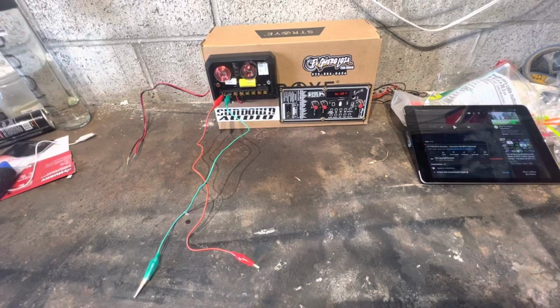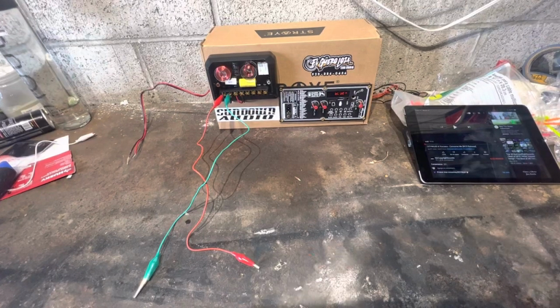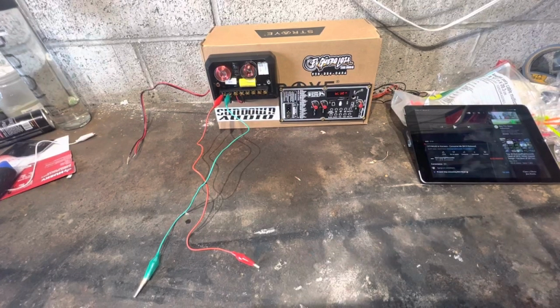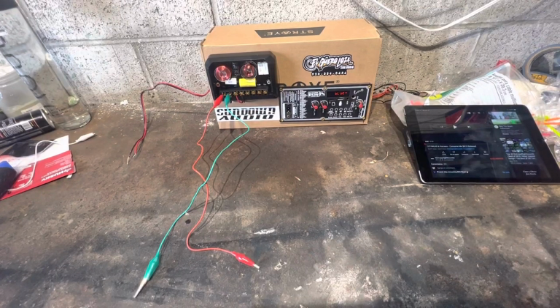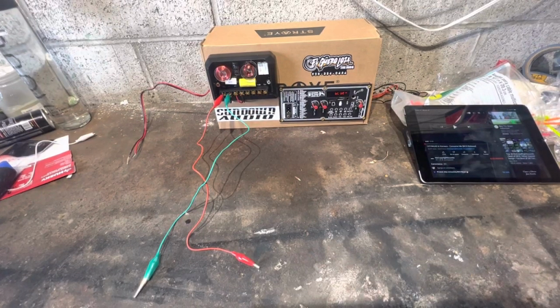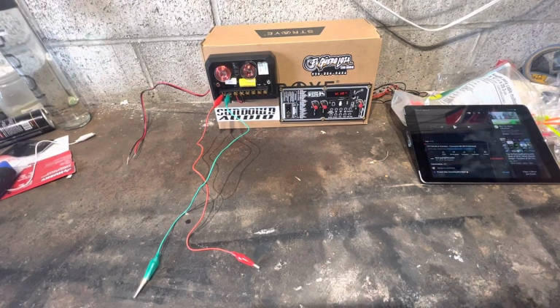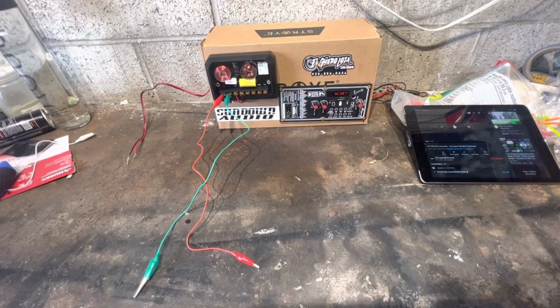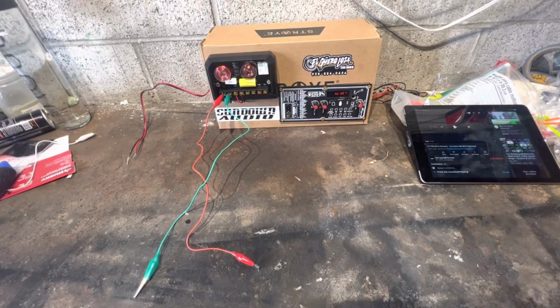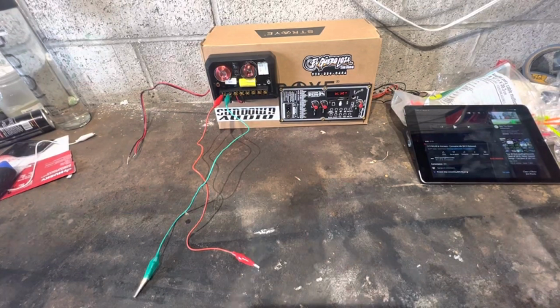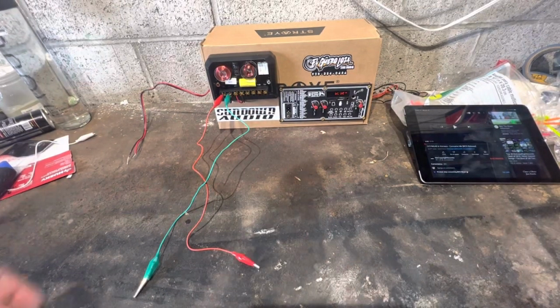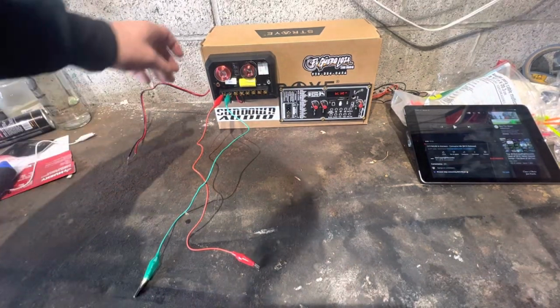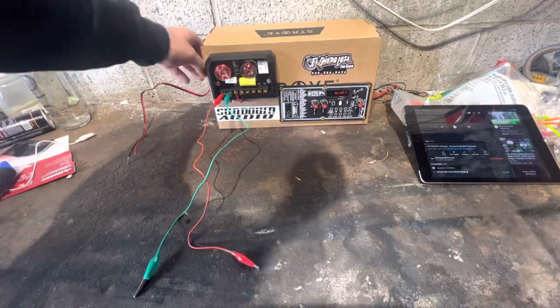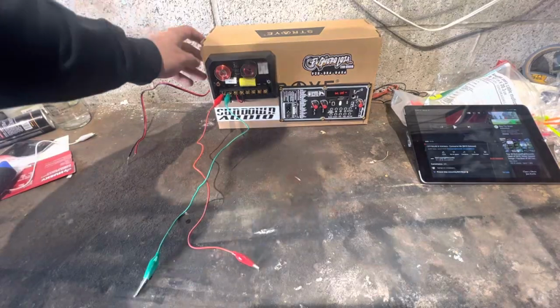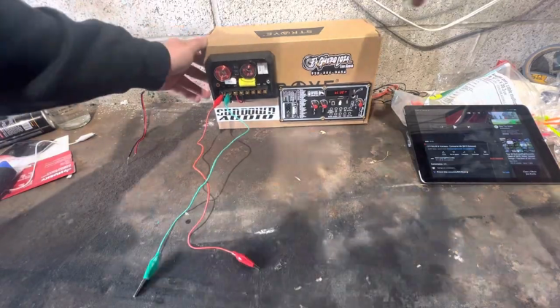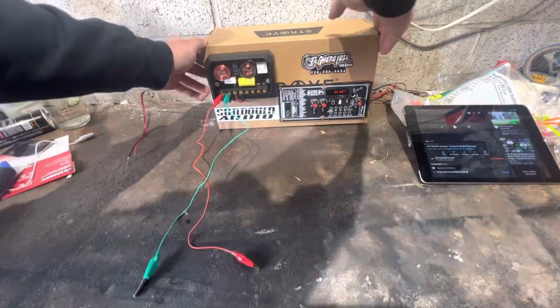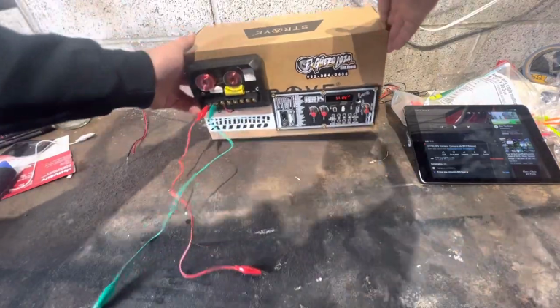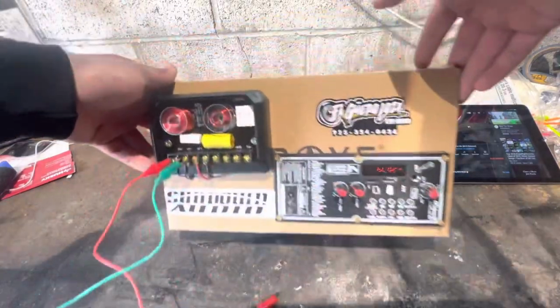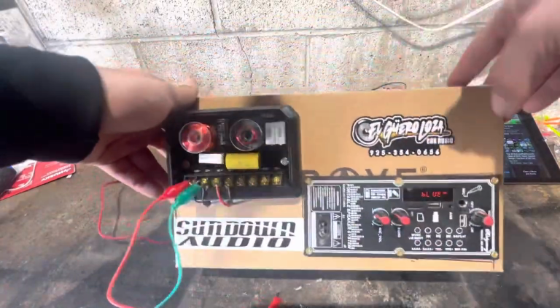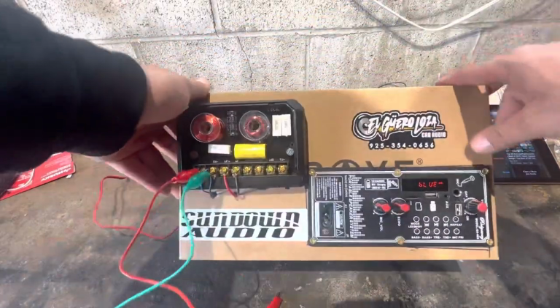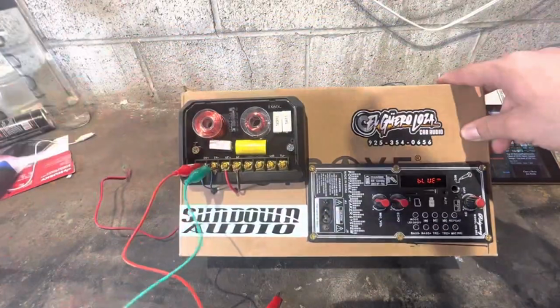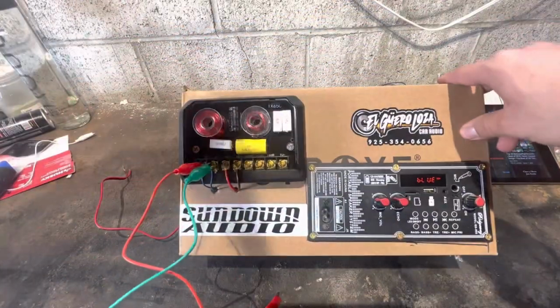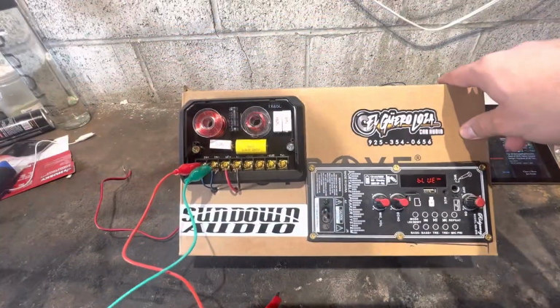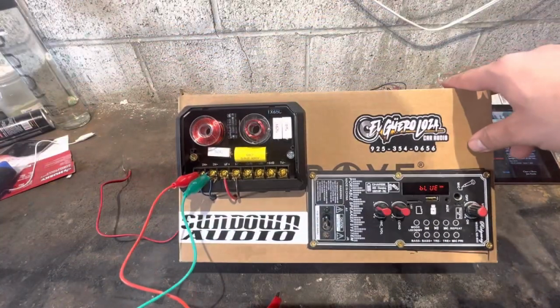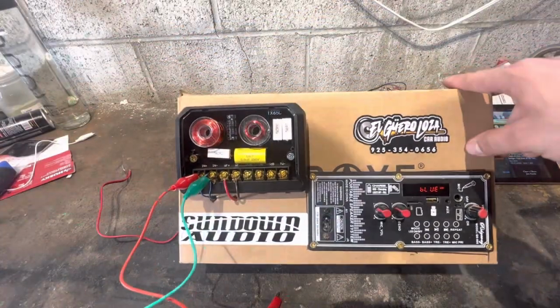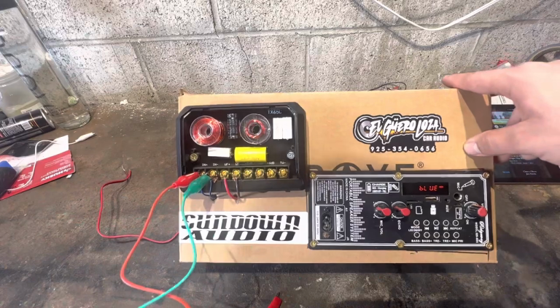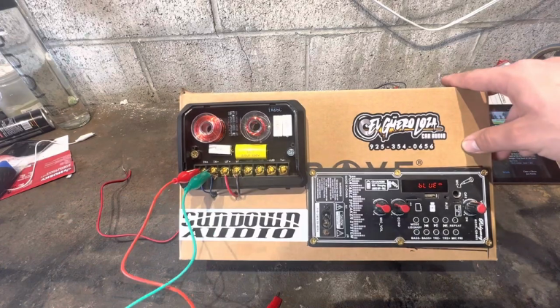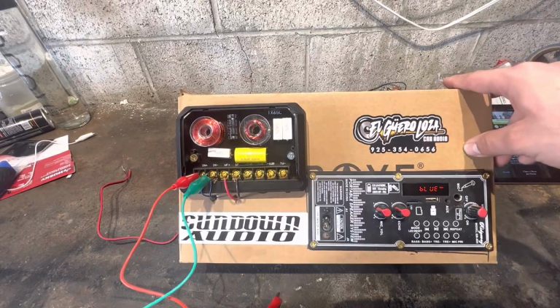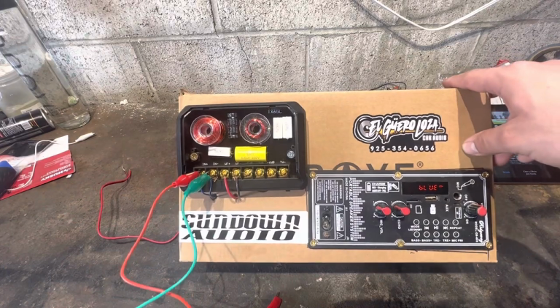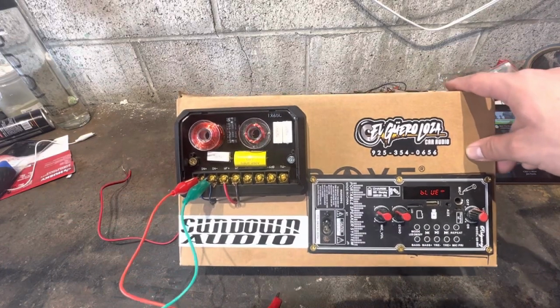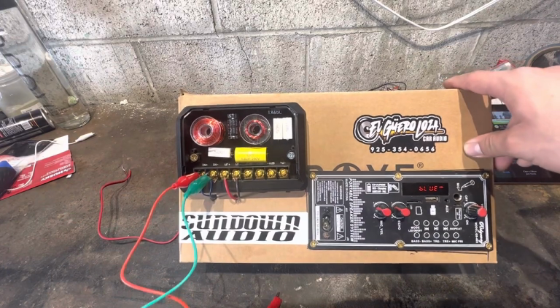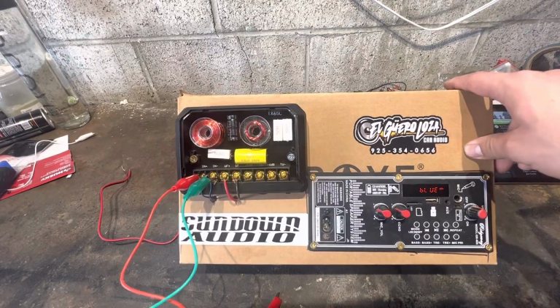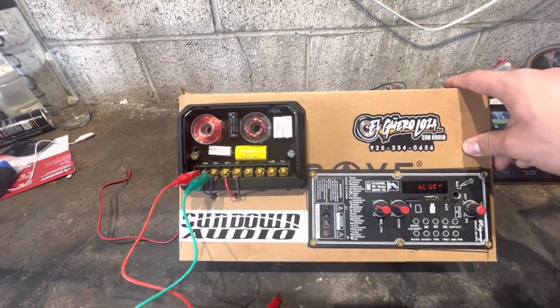Welcome back! Today's video I'm going to show you guys how to make a very inexpensive test bench. Now let's not judge too harsh — I made this on a budget and it works, so it does enough for me.